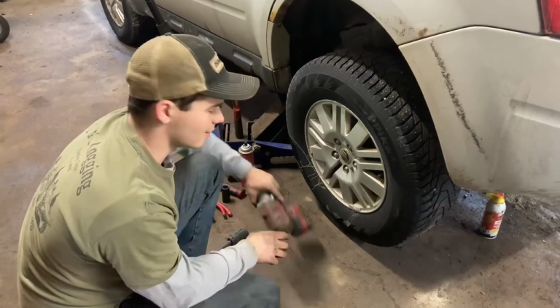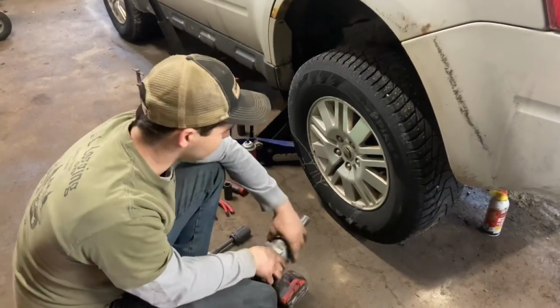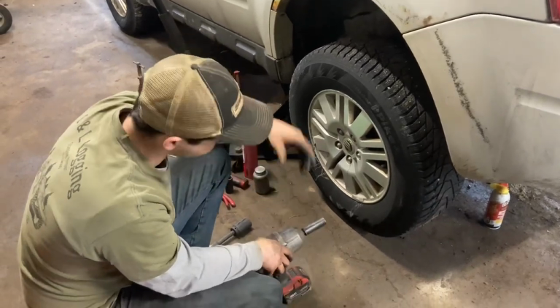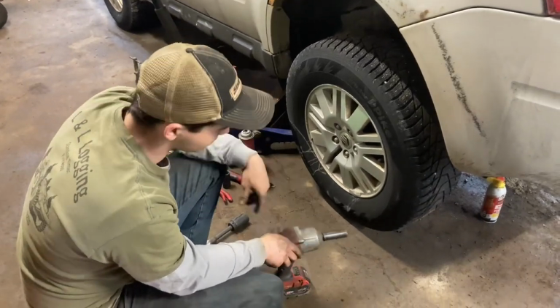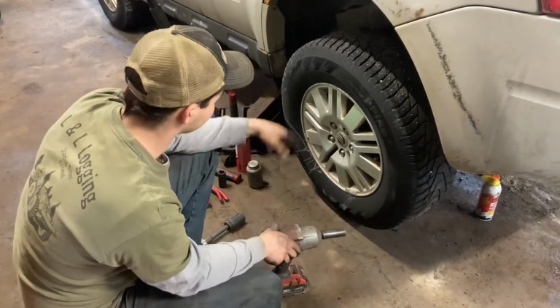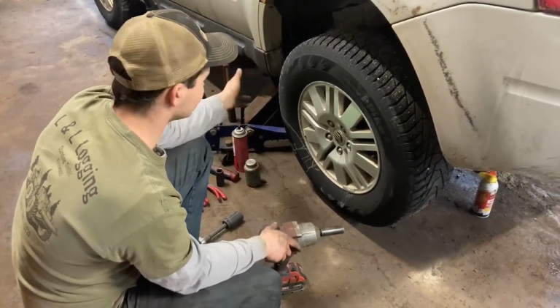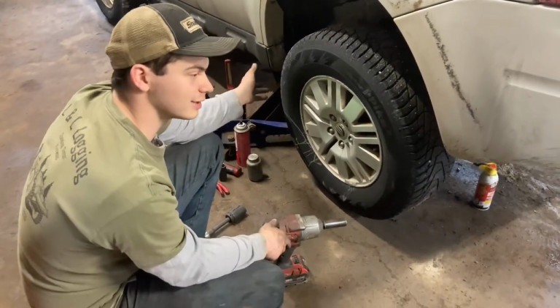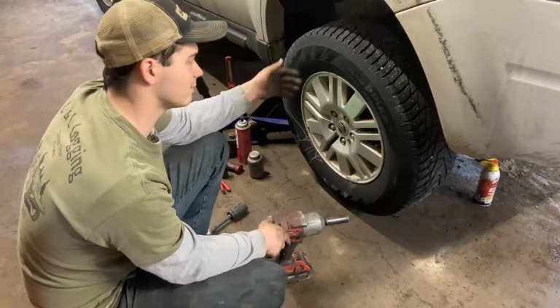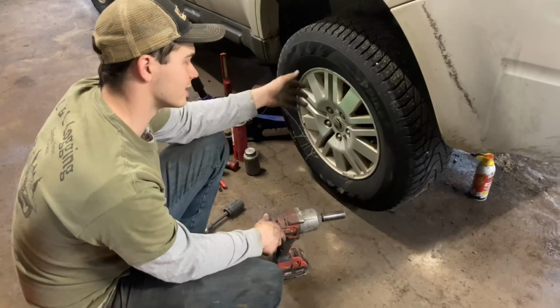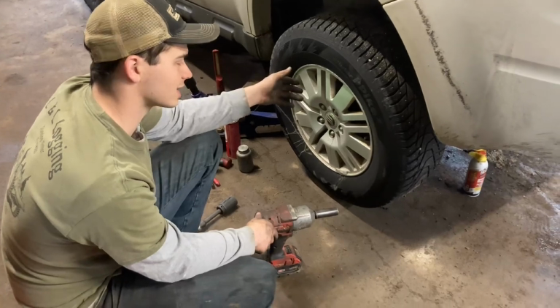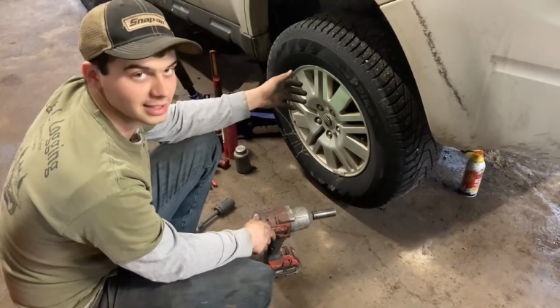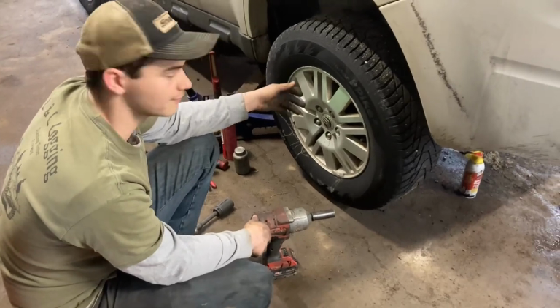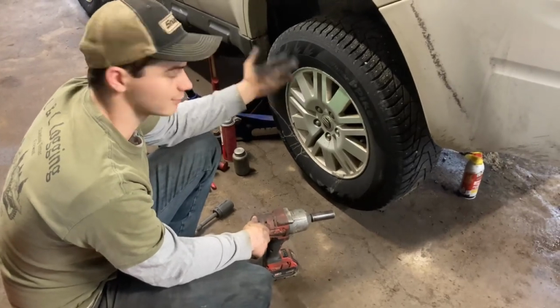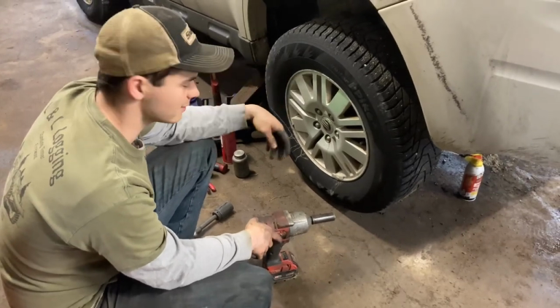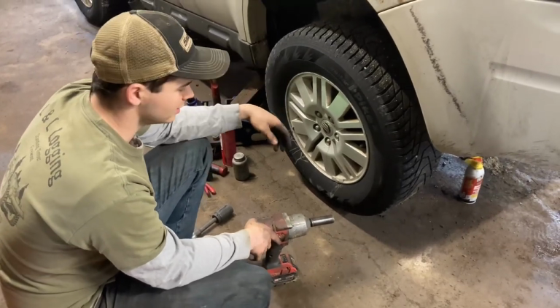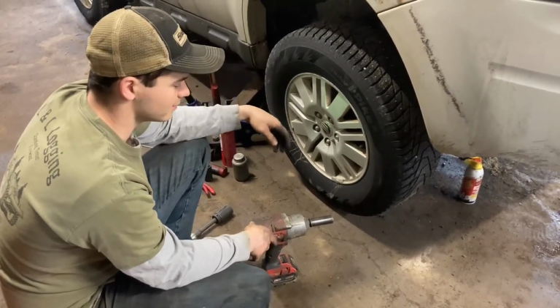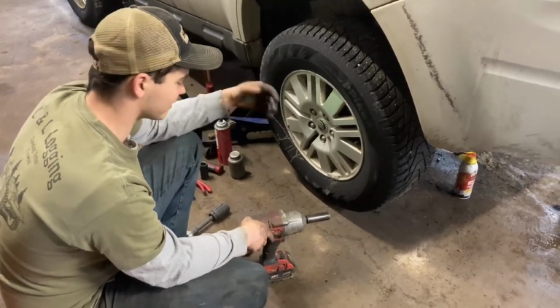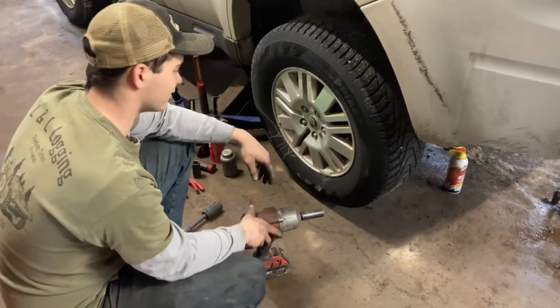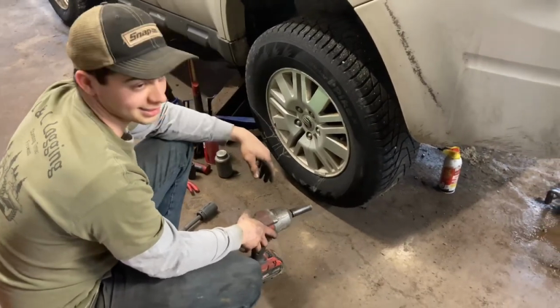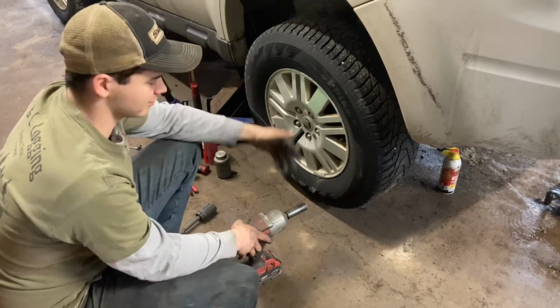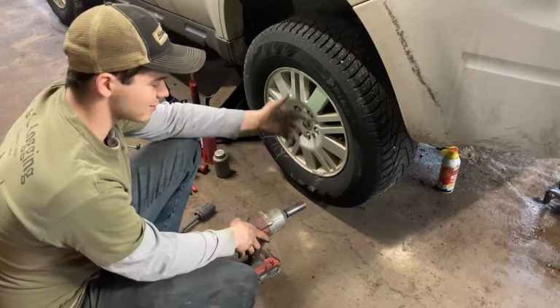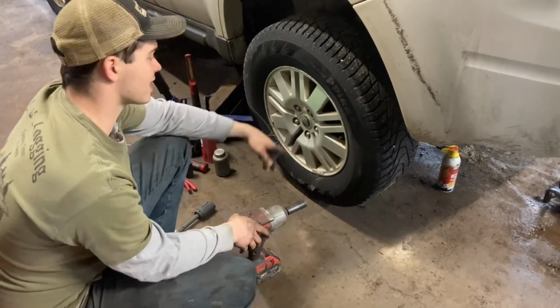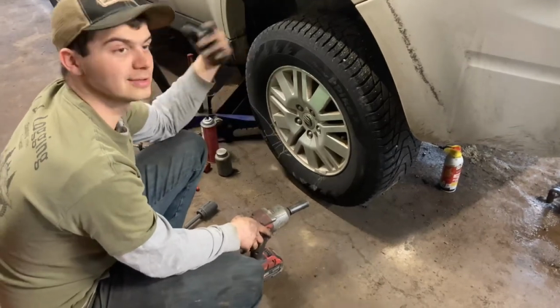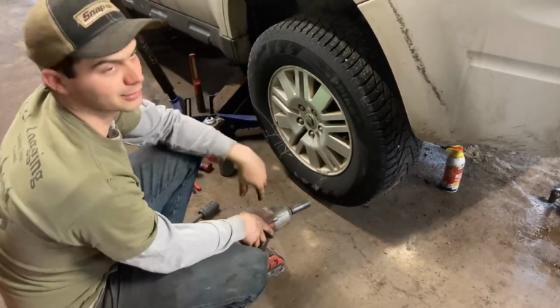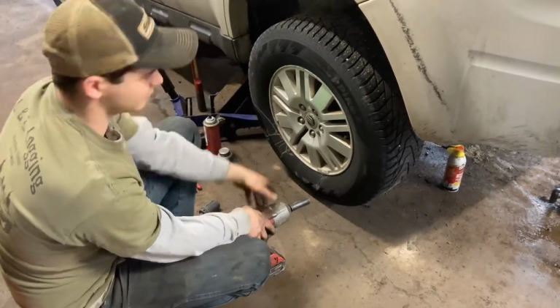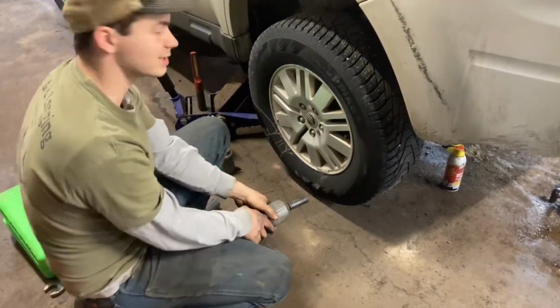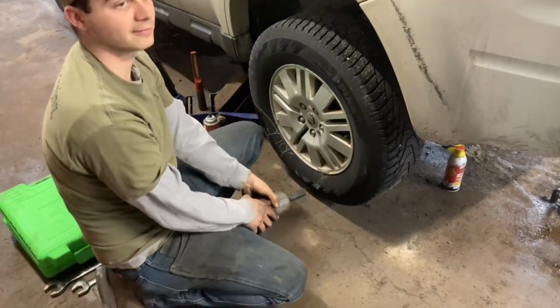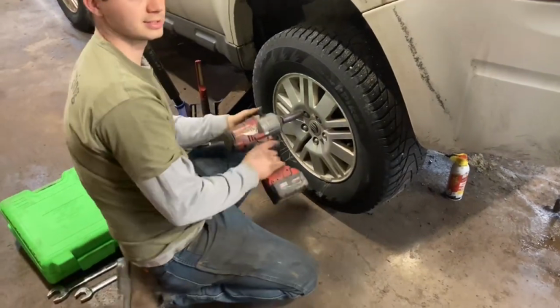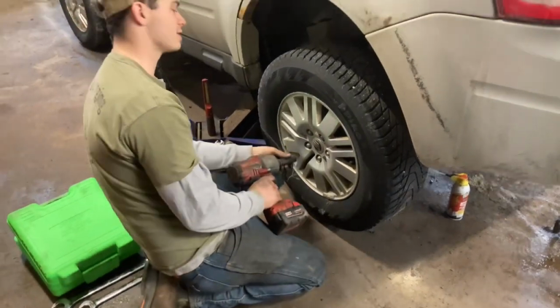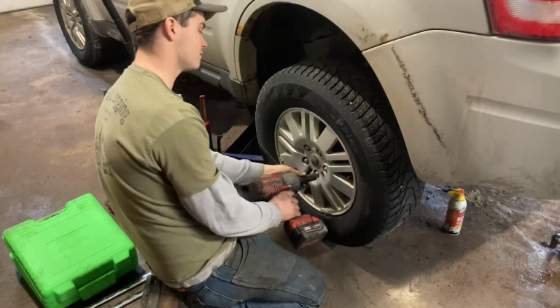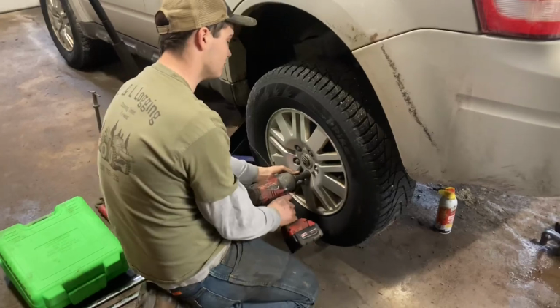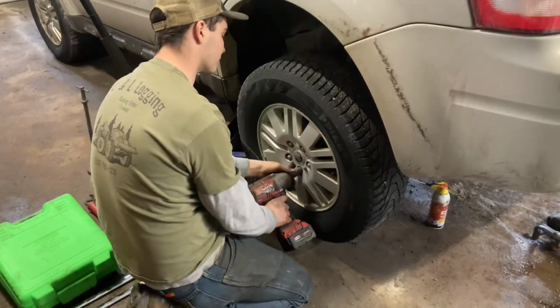We're going to start by picking the vehicle up. We've got the vehicle up on a set of jack stands right now for safety. I might have forgot a couple various hand tools — like the 19 millimeter socket we're going to use to remove the wheel. We're going to take that off first.